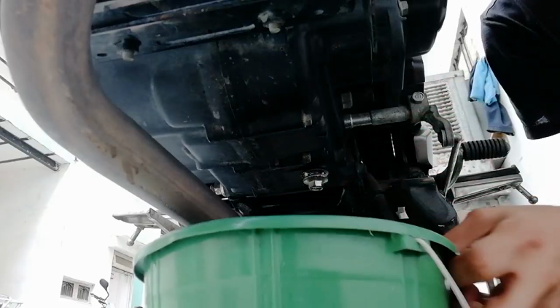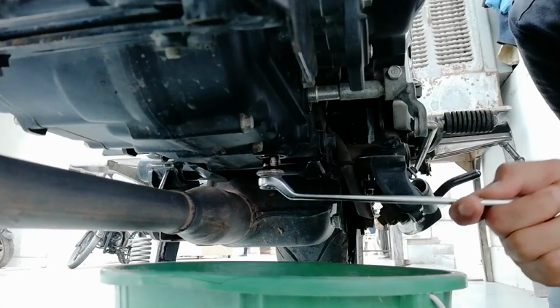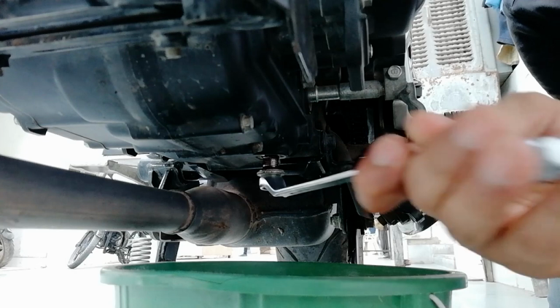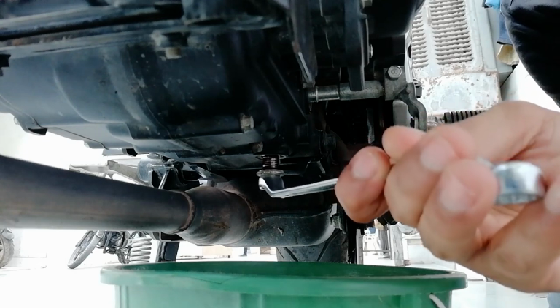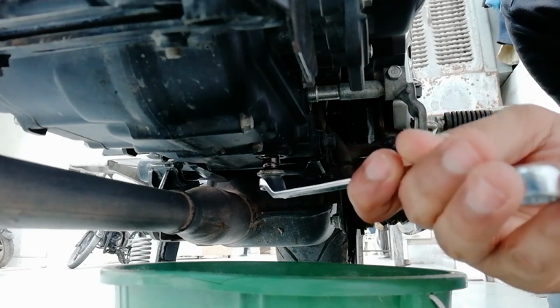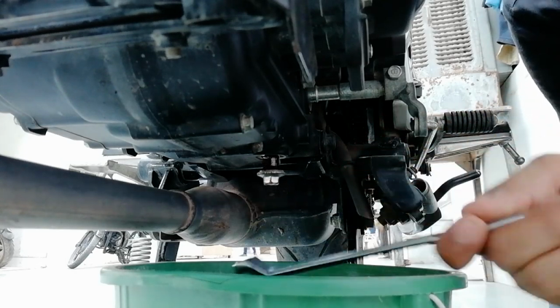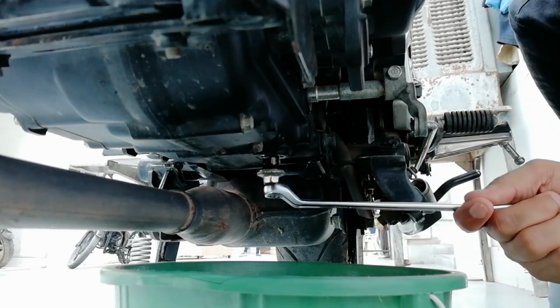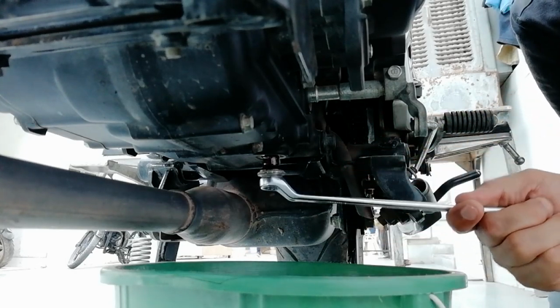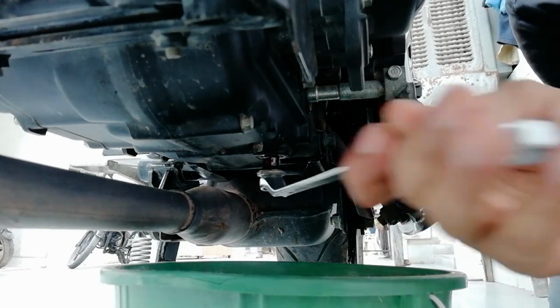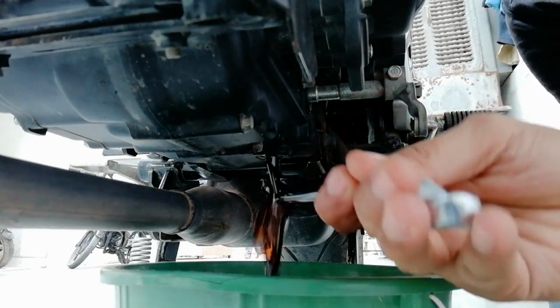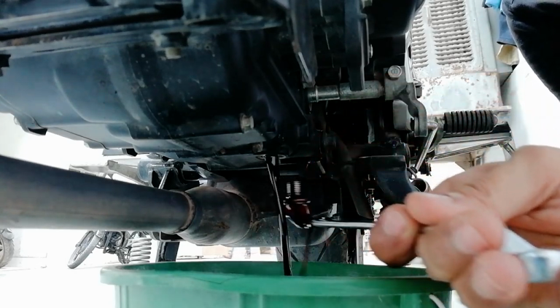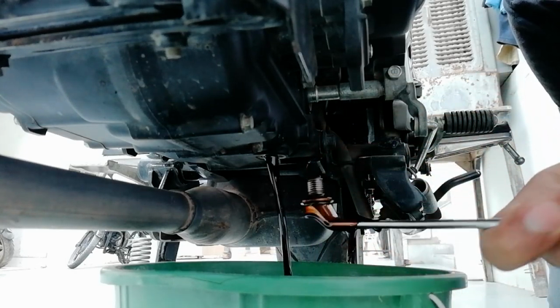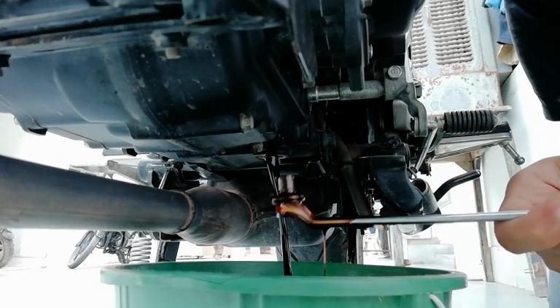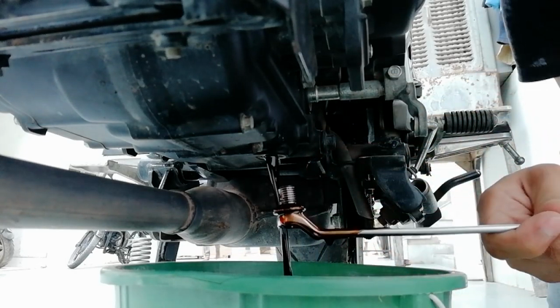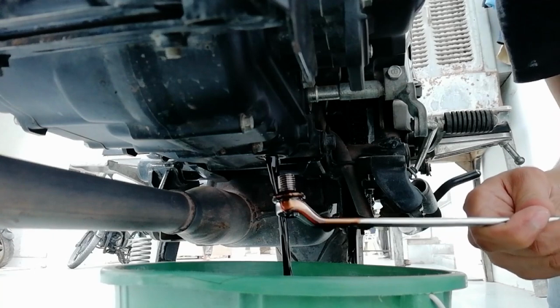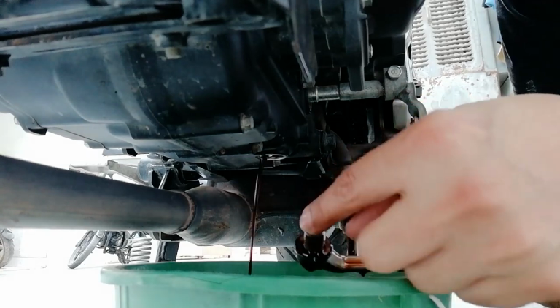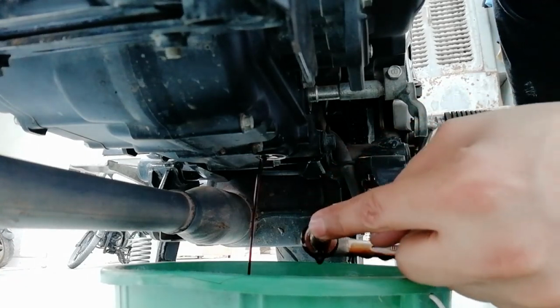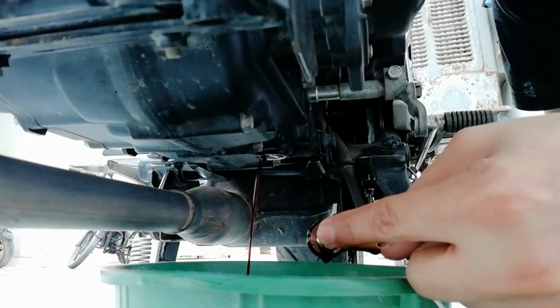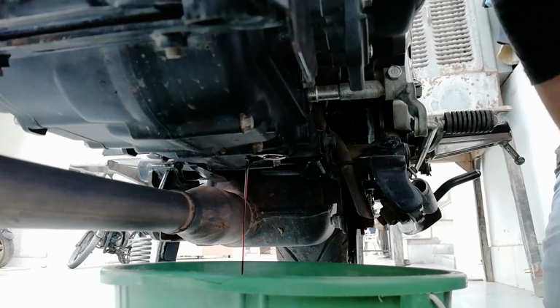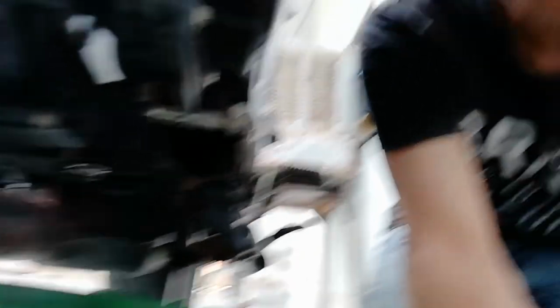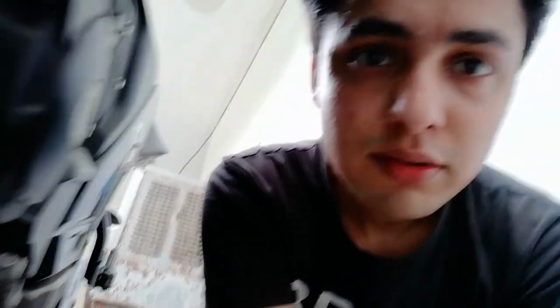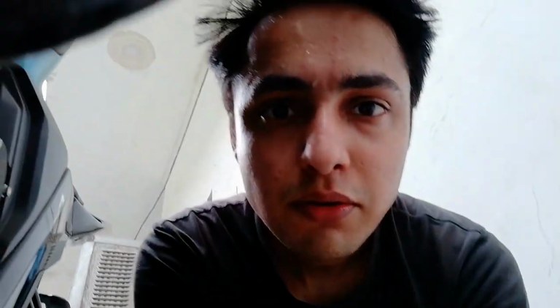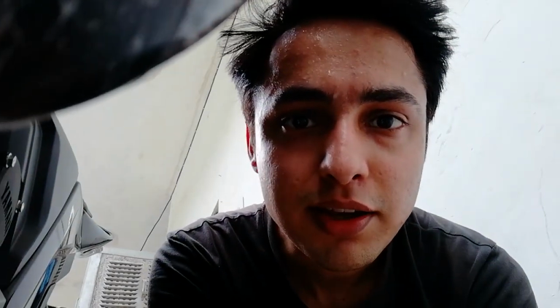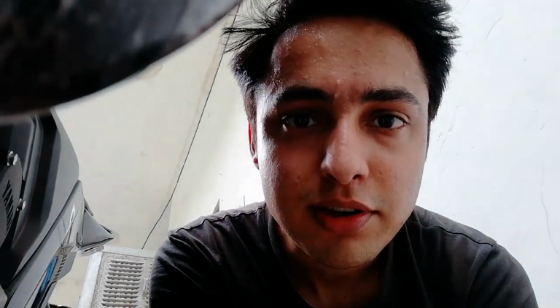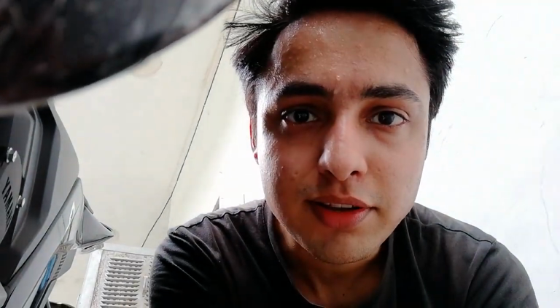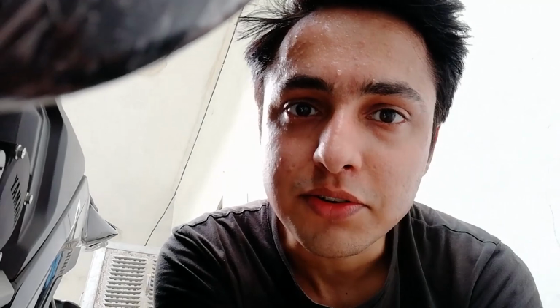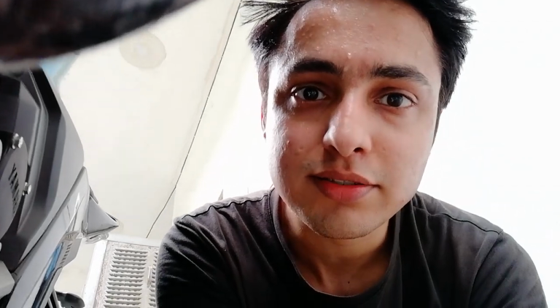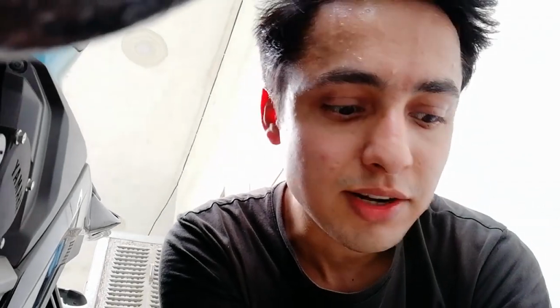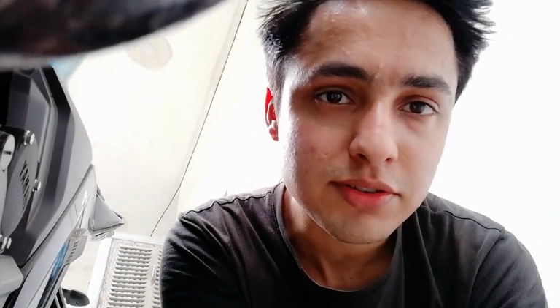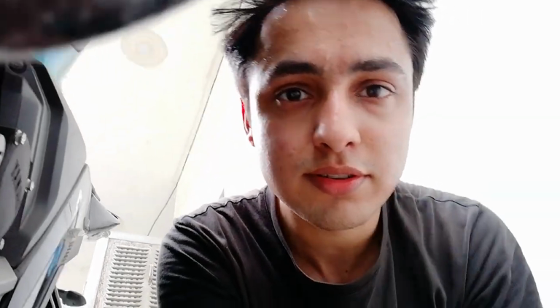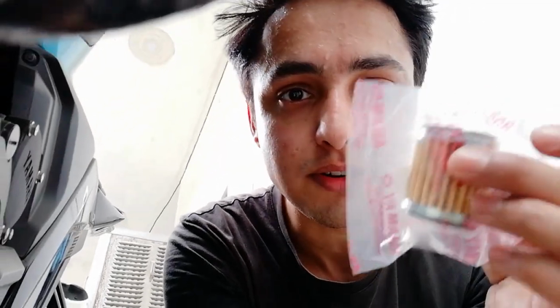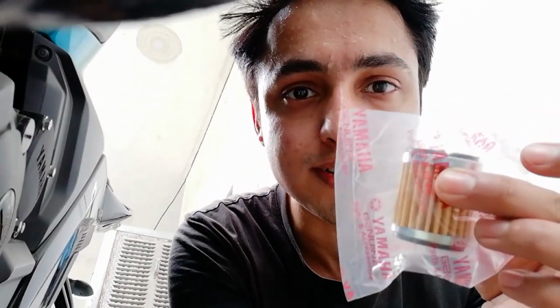I am not removing the bolt with my bare hands because my engine oil is hot. While the engine oil is draining, let's go to the other side and change this oil filter.